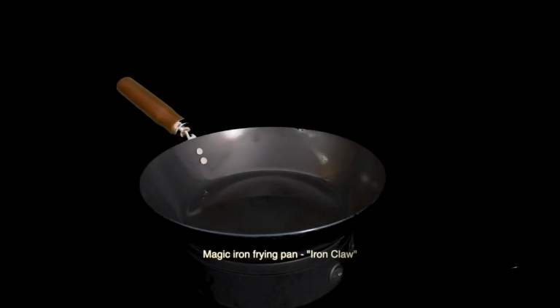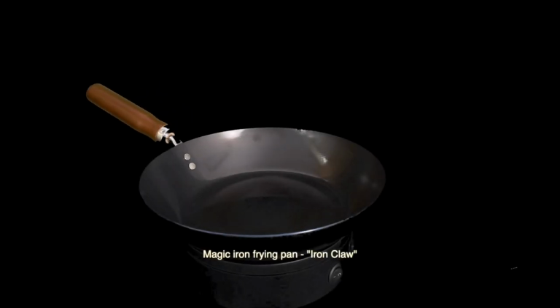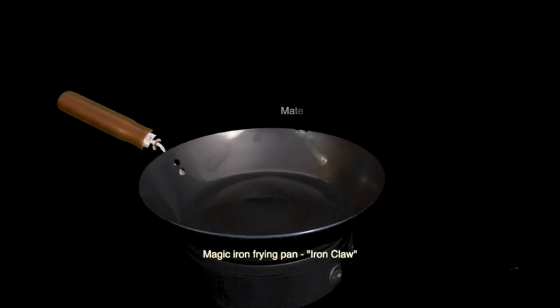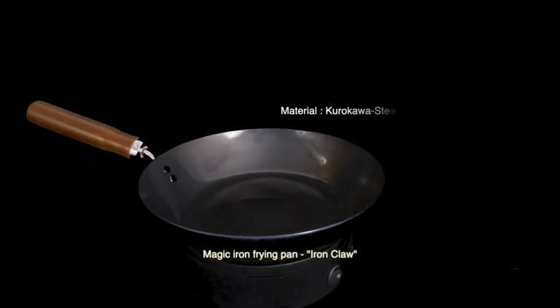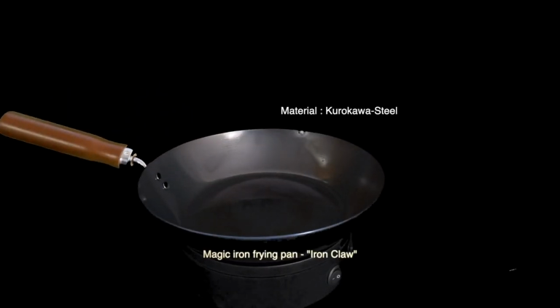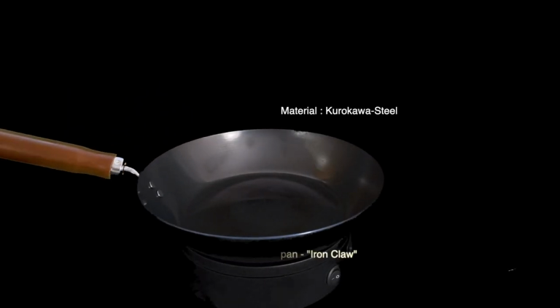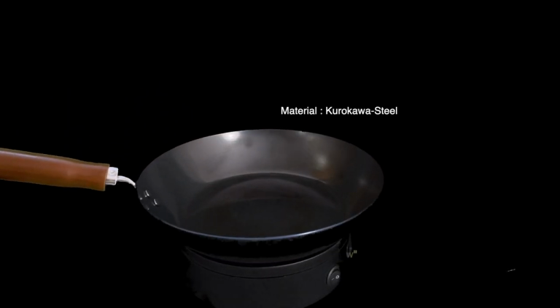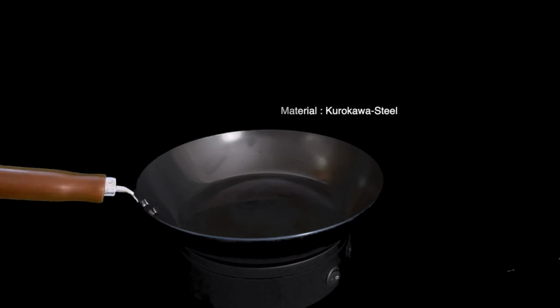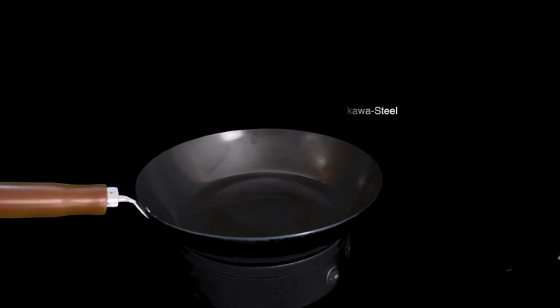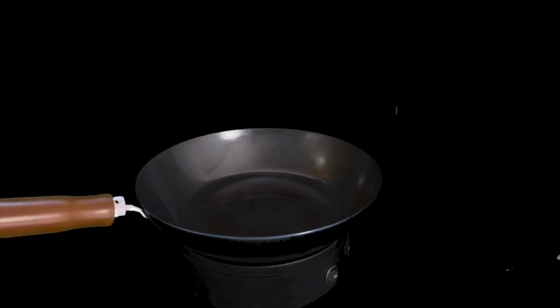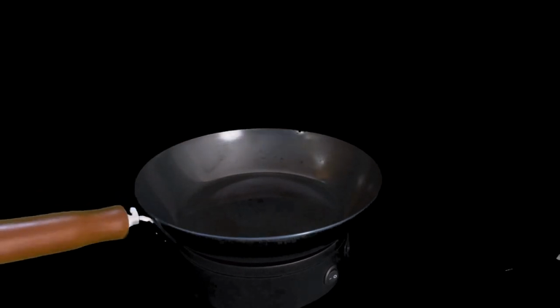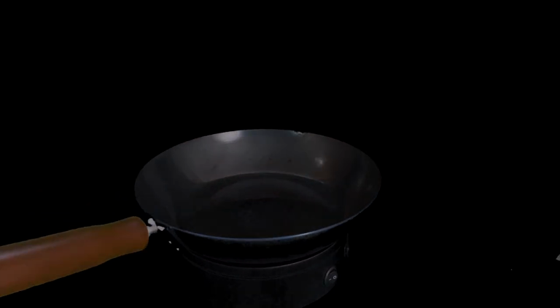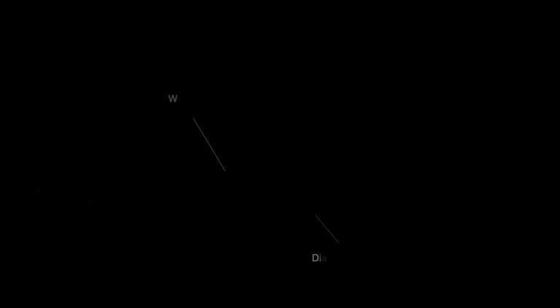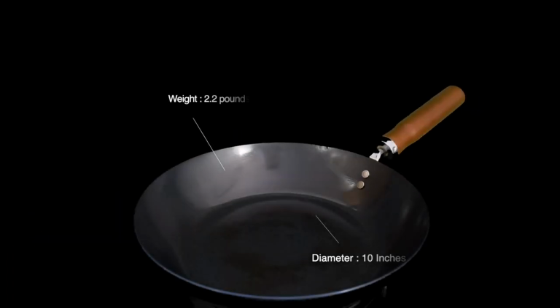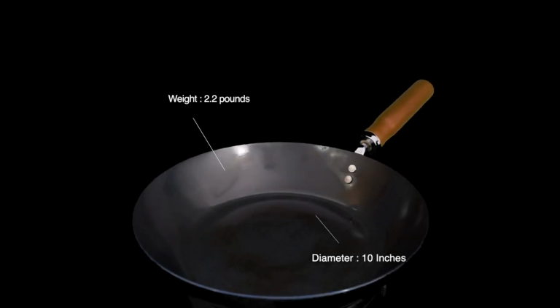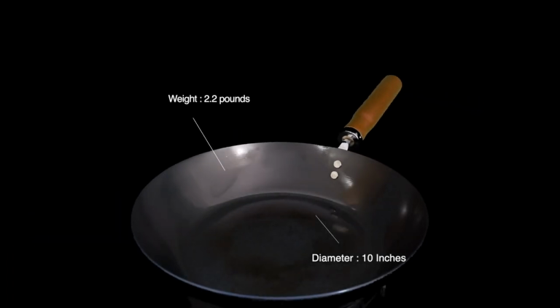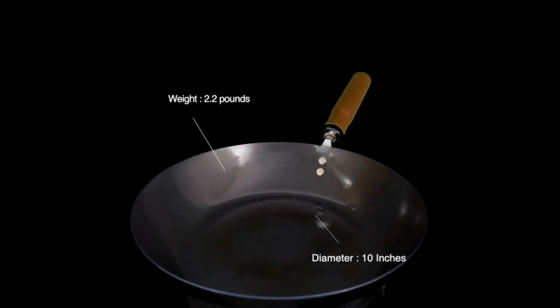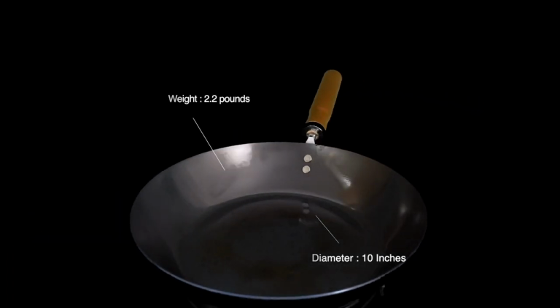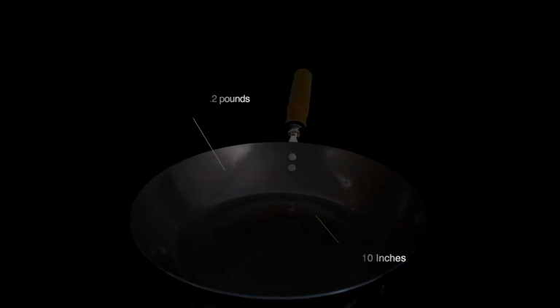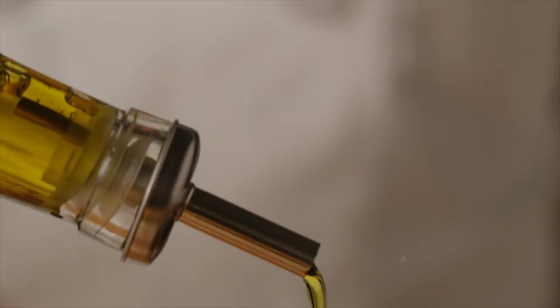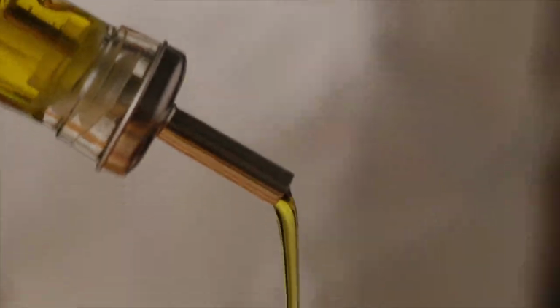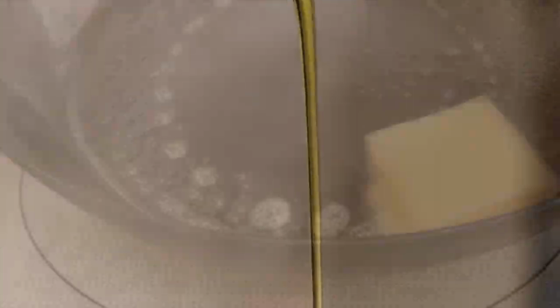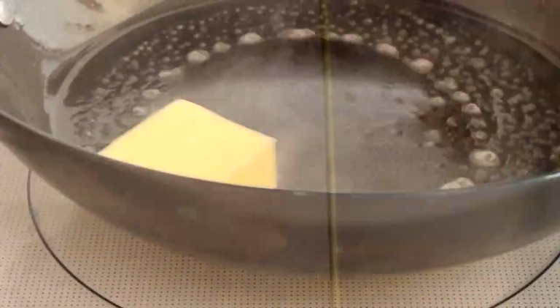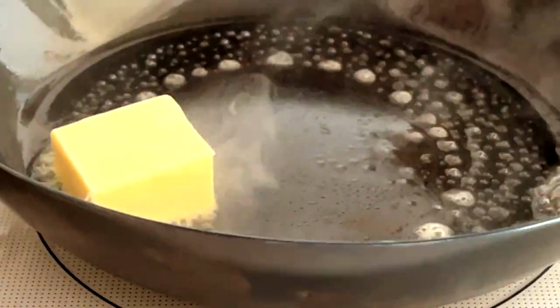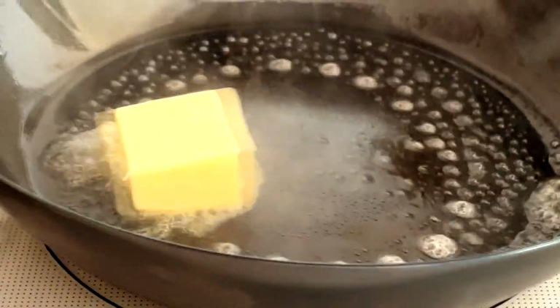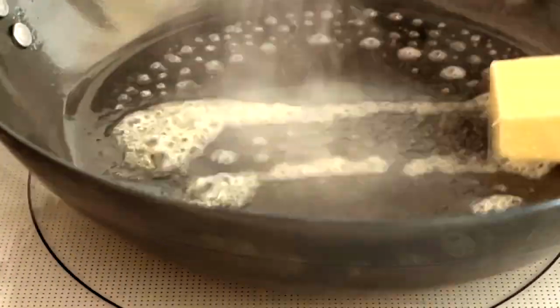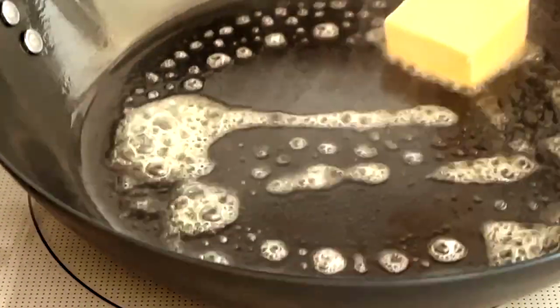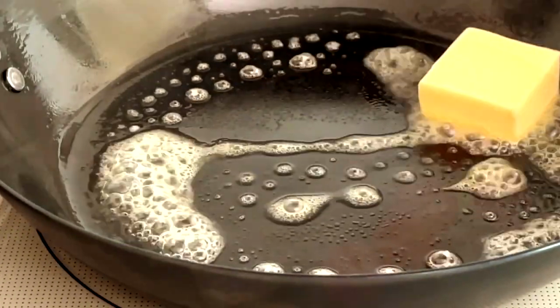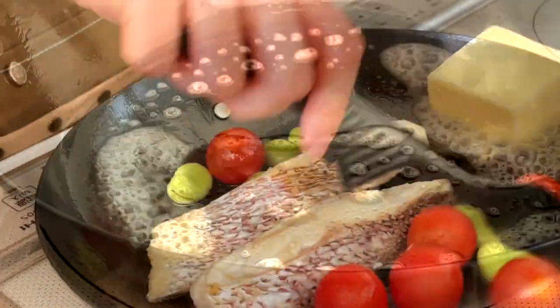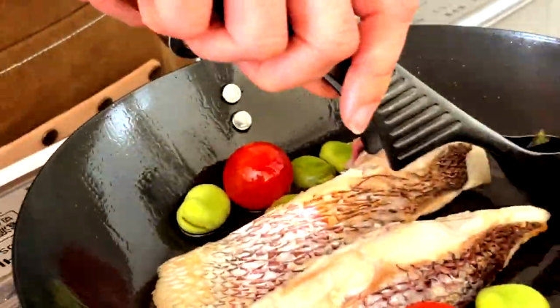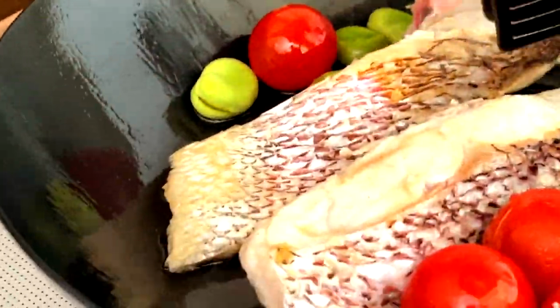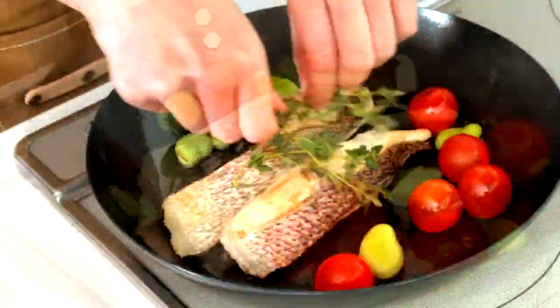Introducing the Magic Frying Pan. Don't you feel the common iron frying pan is too heavy? Not this one. It weighs only 2.2 pounds at a 10 inch diameter. You can use it for daily cooking, and it also supports induction heating.